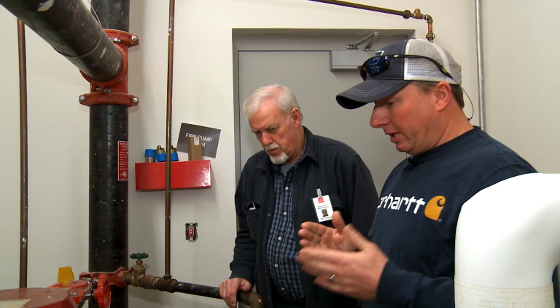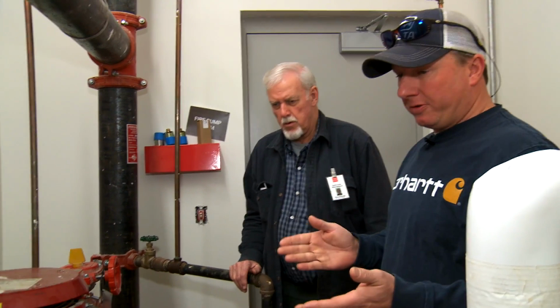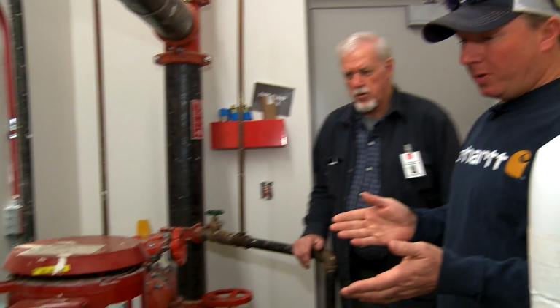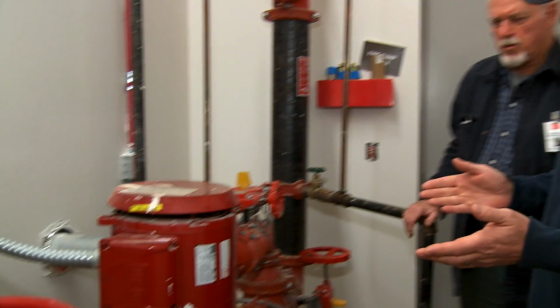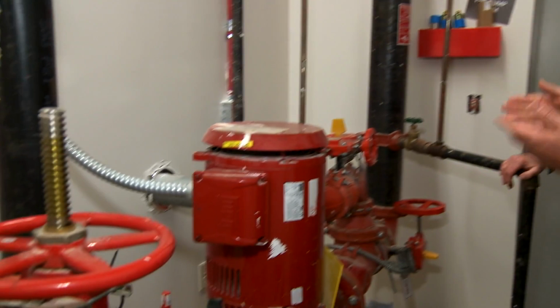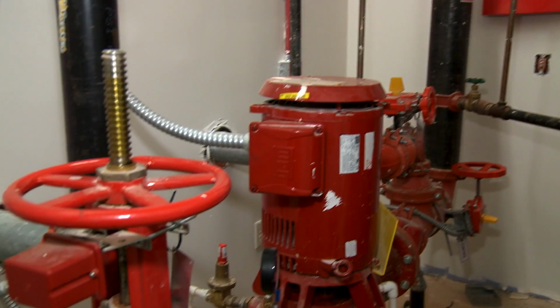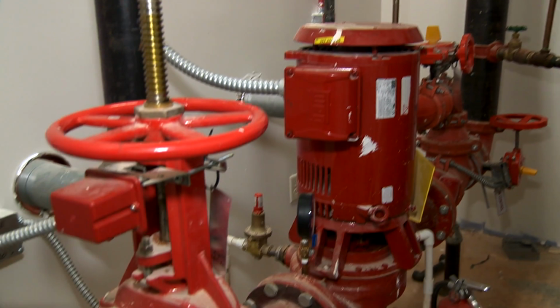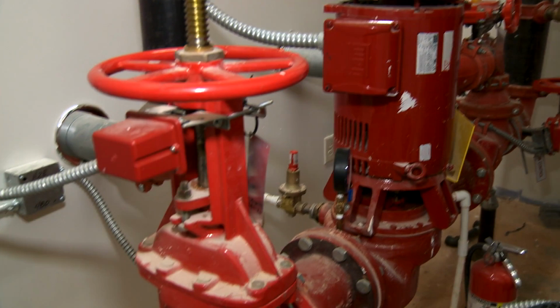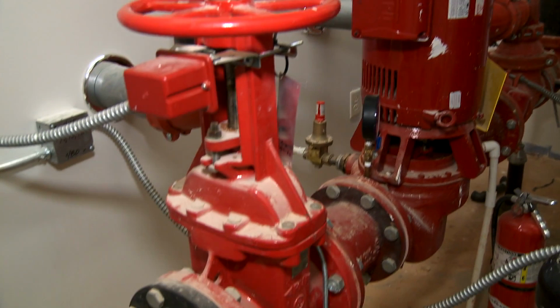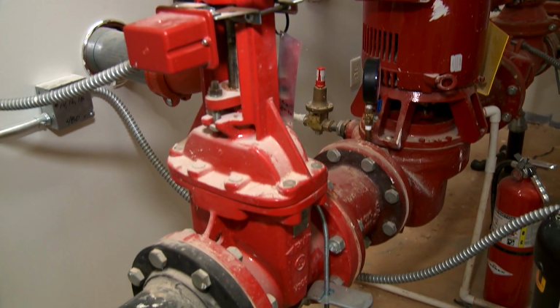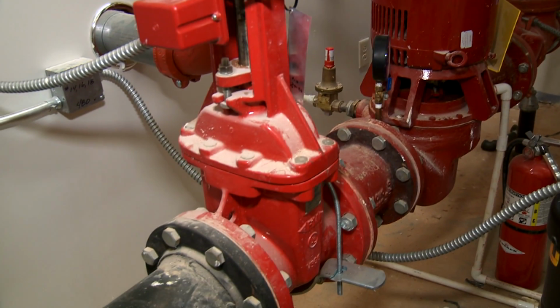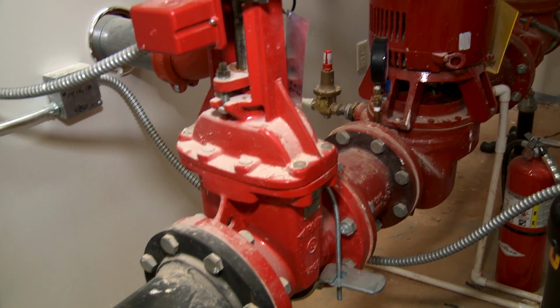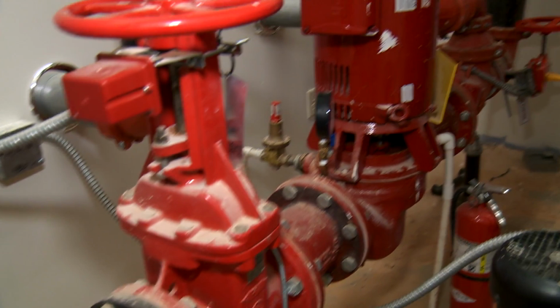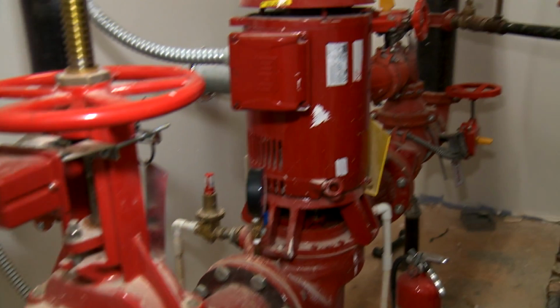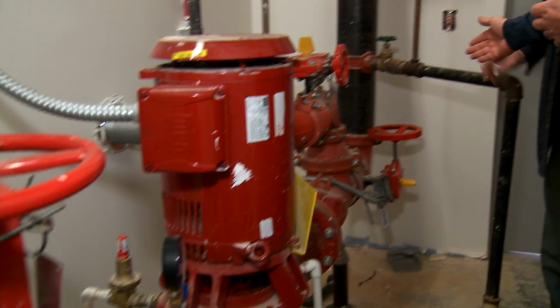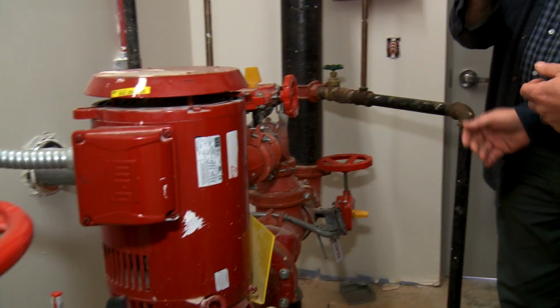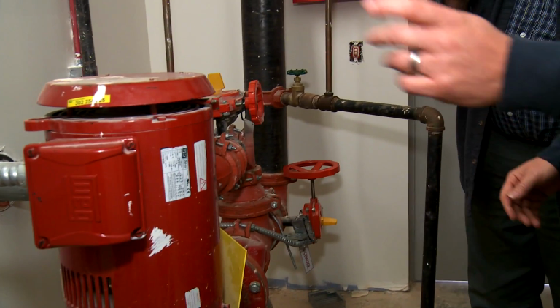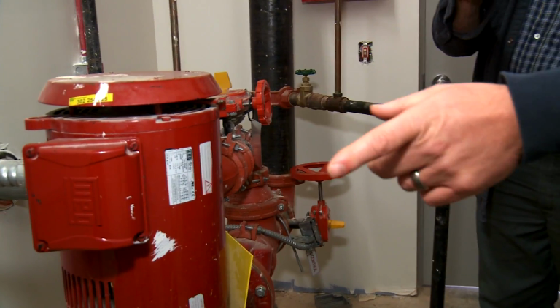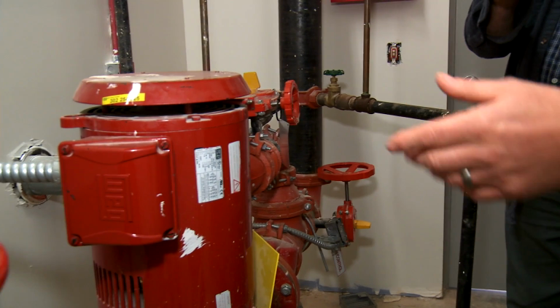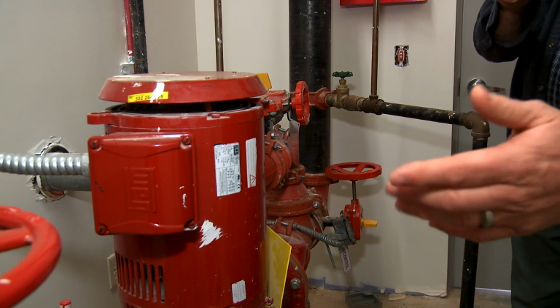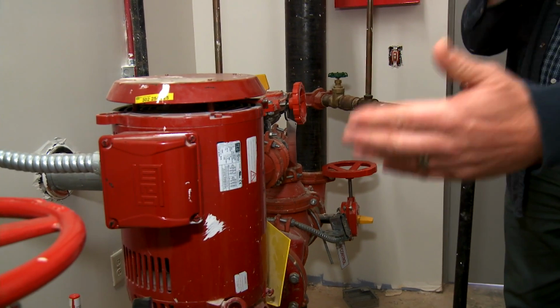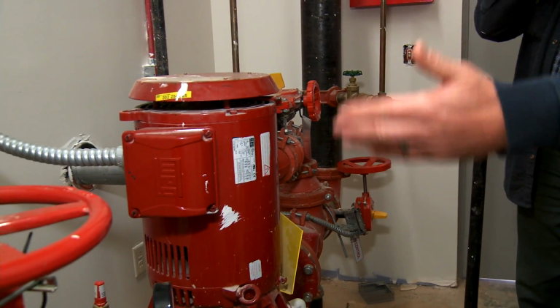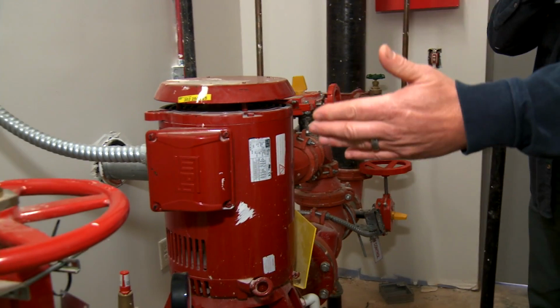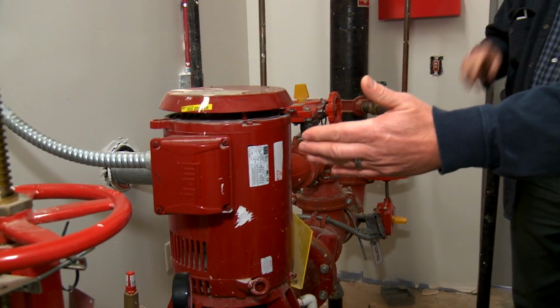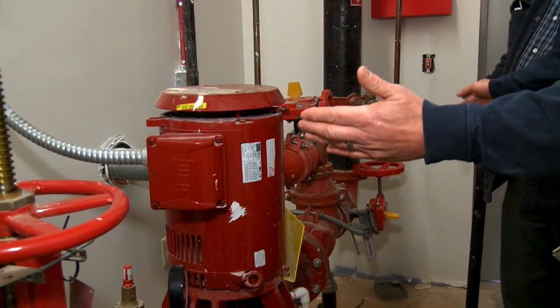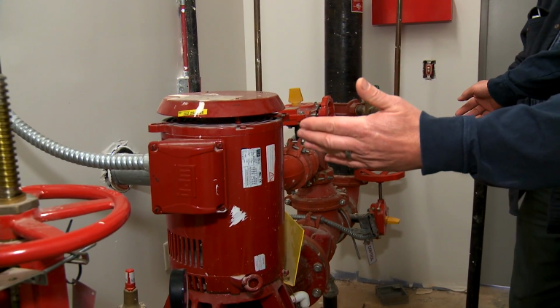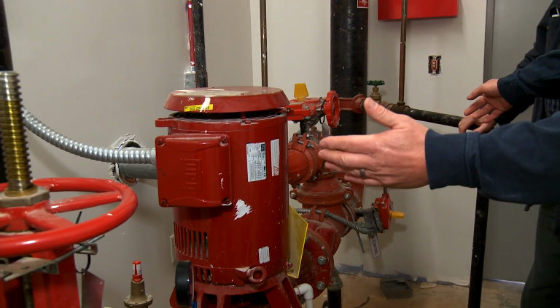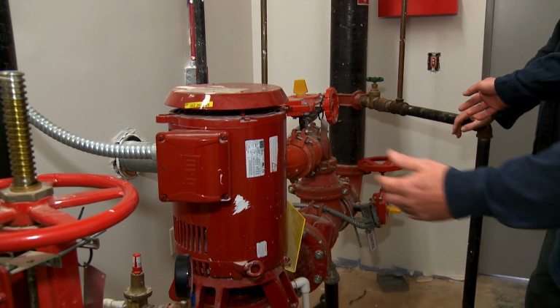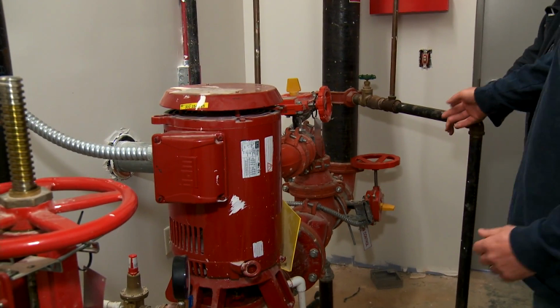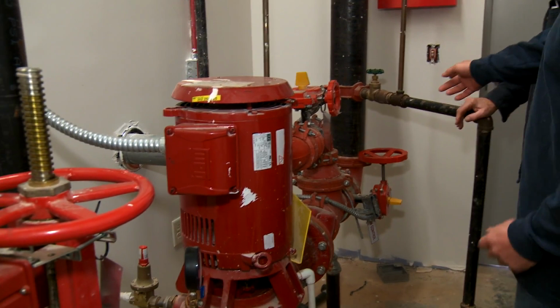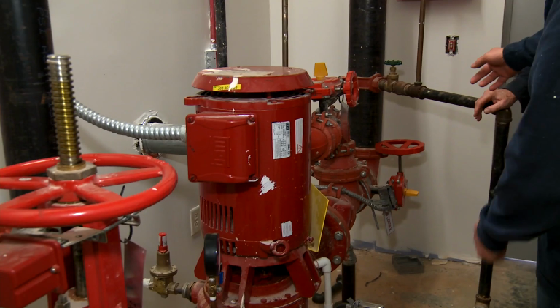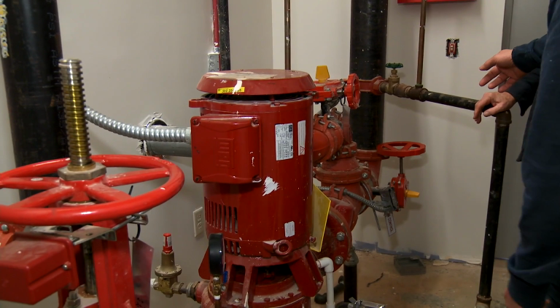In here is the fire pump. The main valve that shuts off the entire building is right here. This is the OSNY — it comes in from the underground. It shuts it off as well, but that's the valve you would shut off if you have a problem.